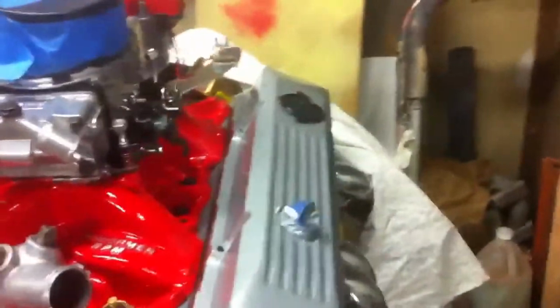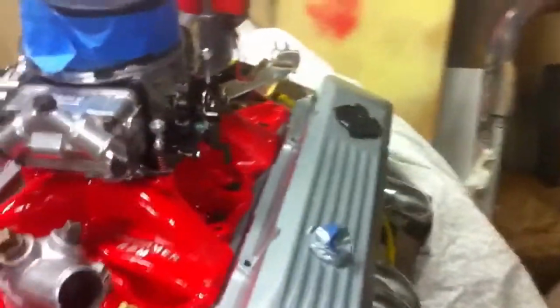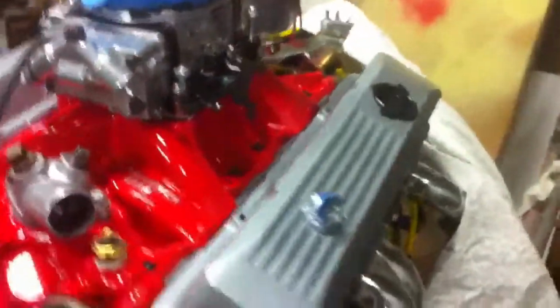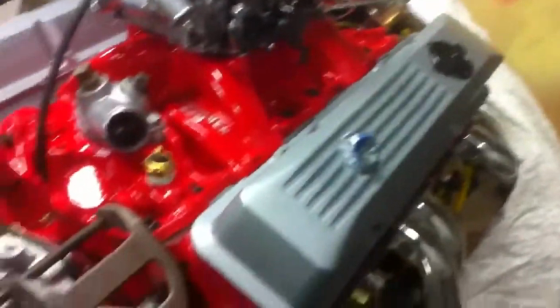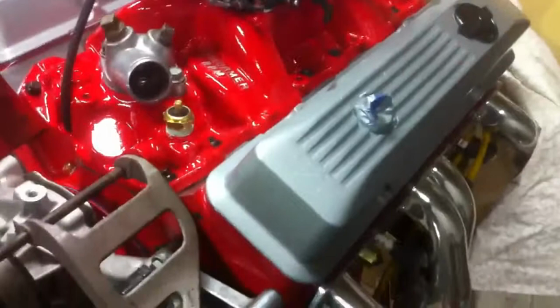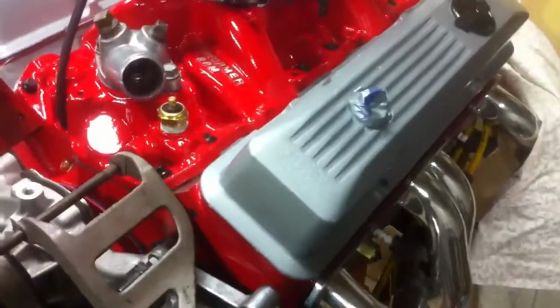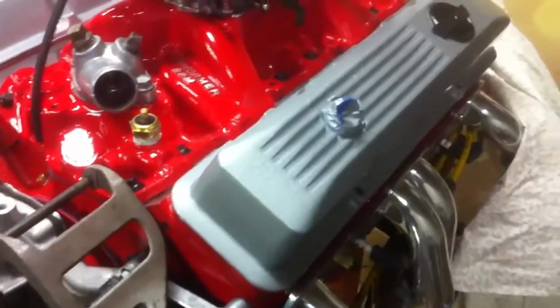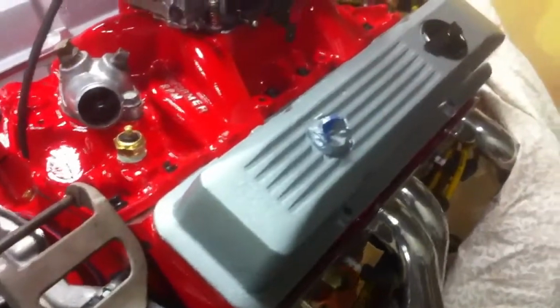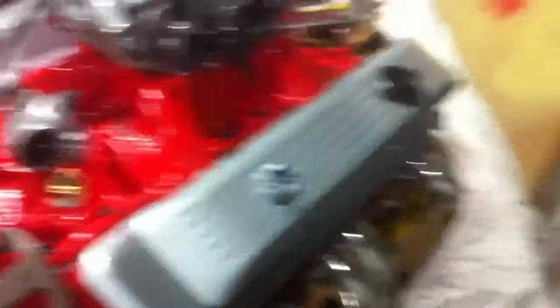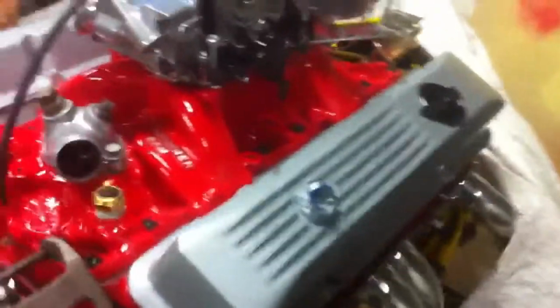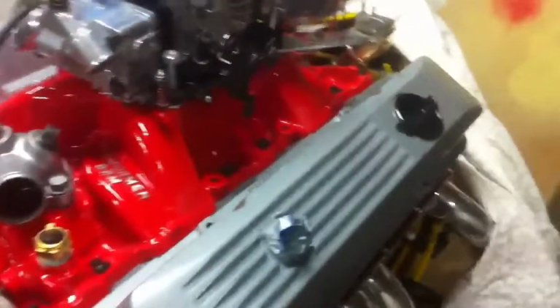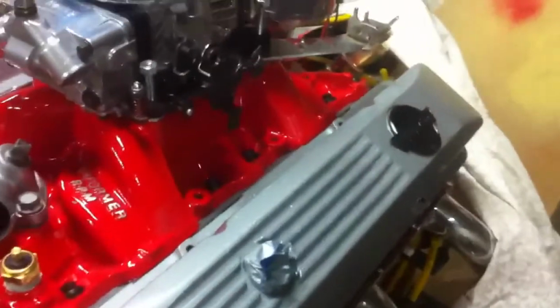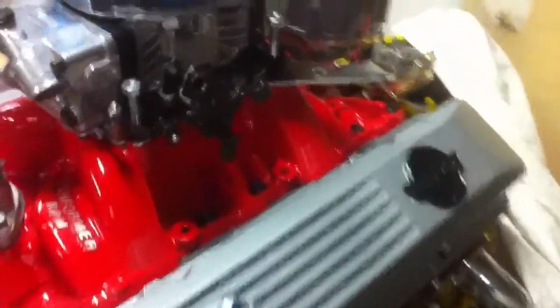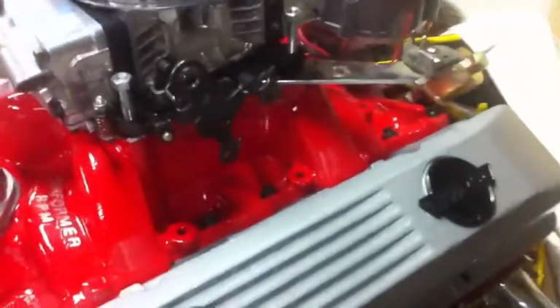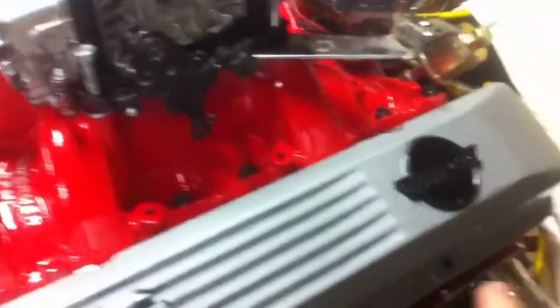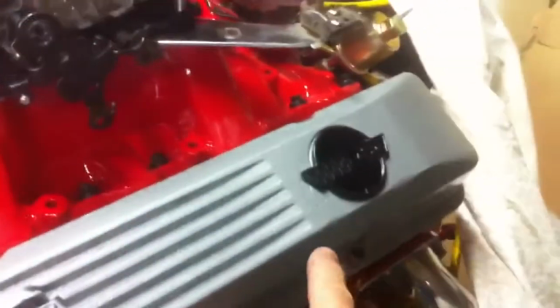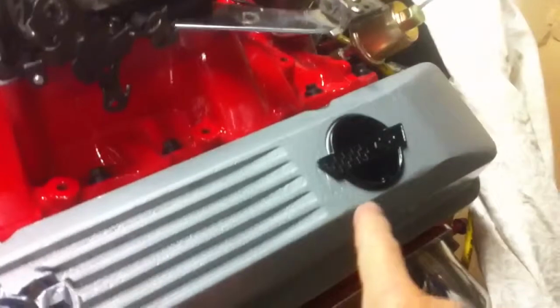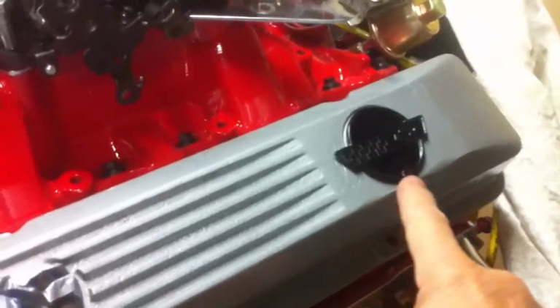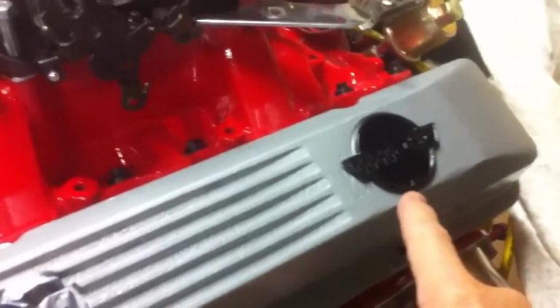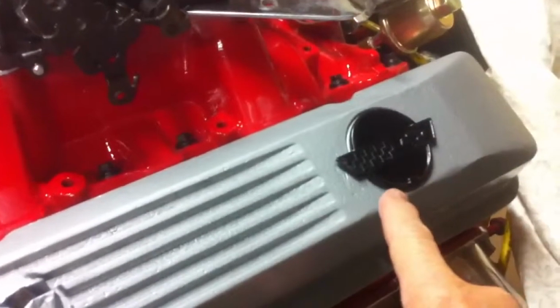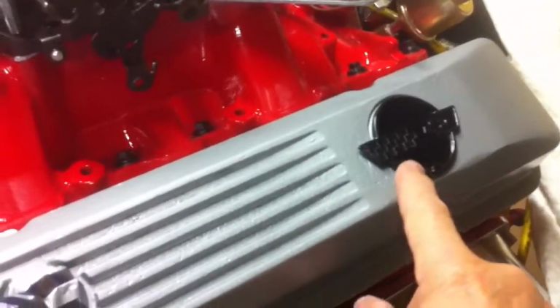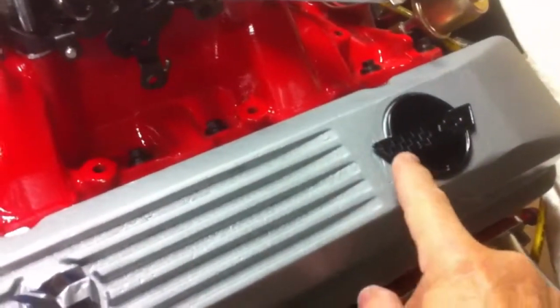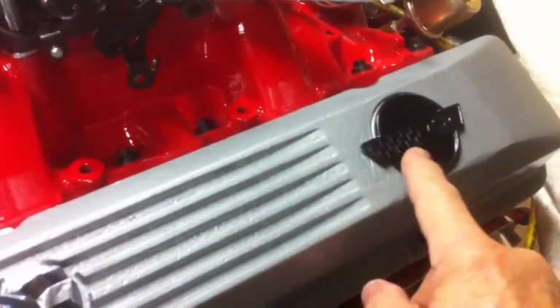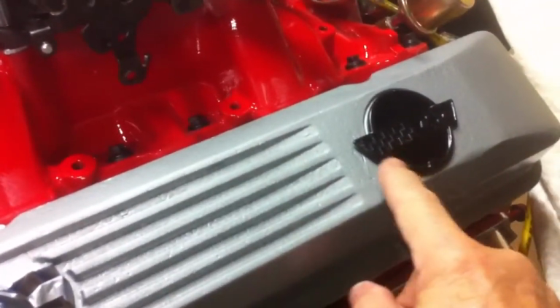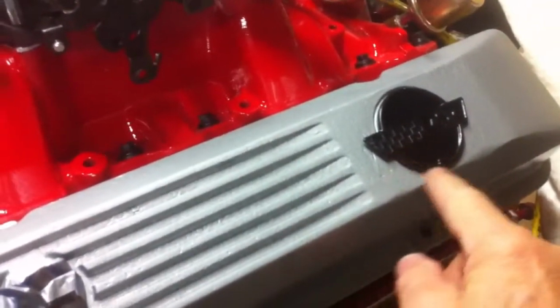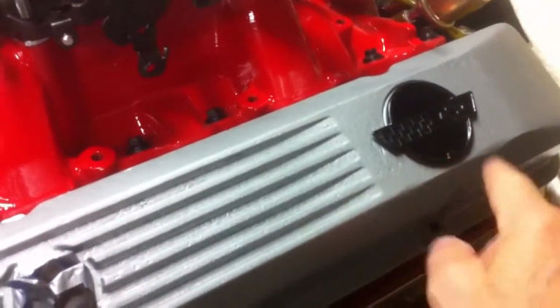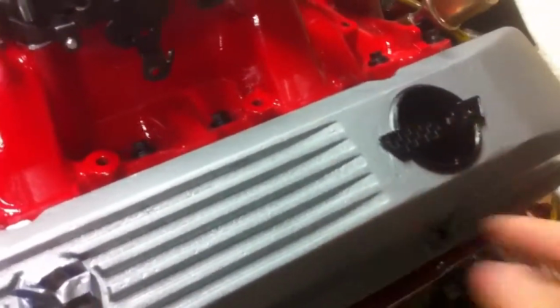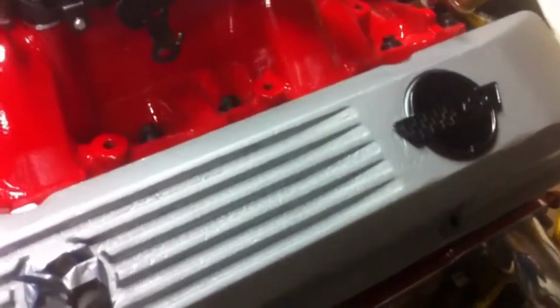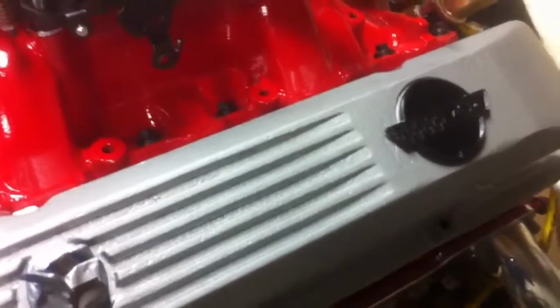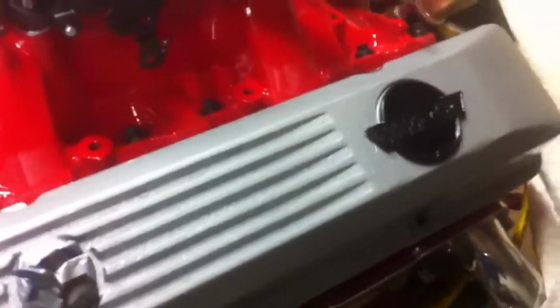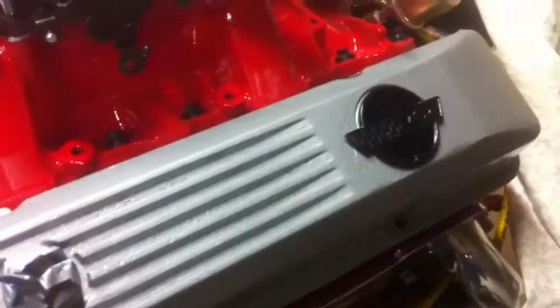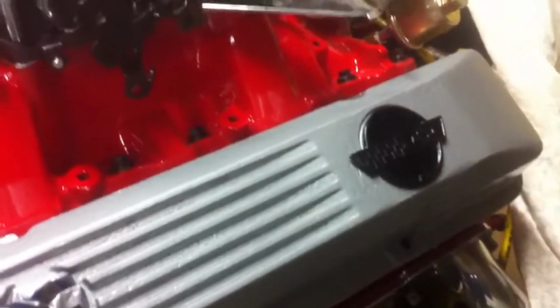When you open up the hood on that Vette, it'll look just plumb fine. There's a little Corvette emblem over here — I've got that painted black and I'll buff off the highlights of it, leave the black in the background, make it shiny.